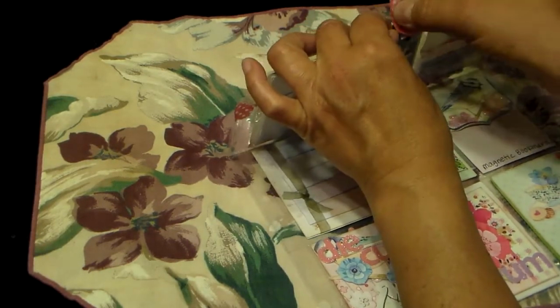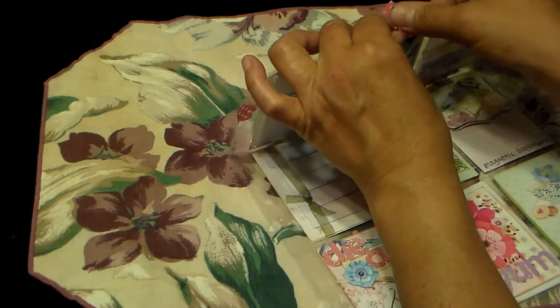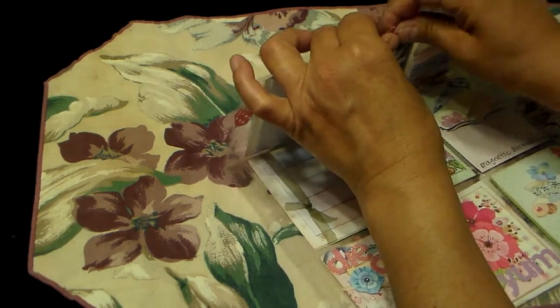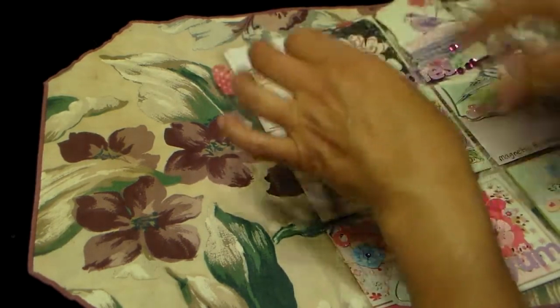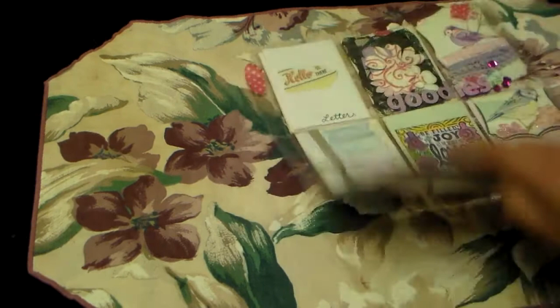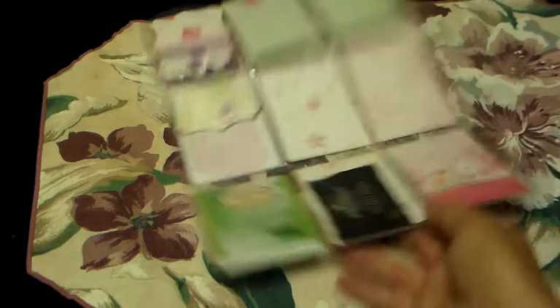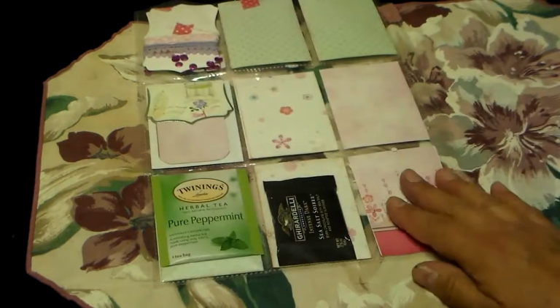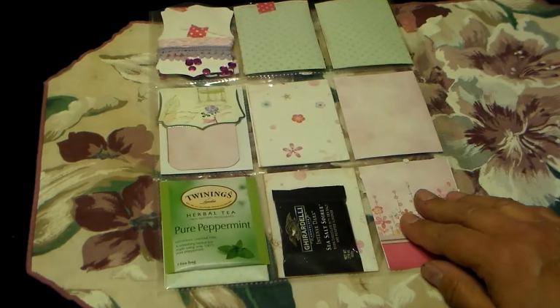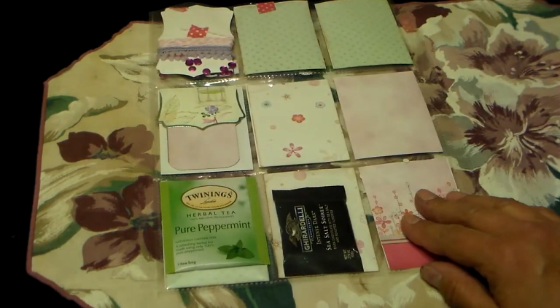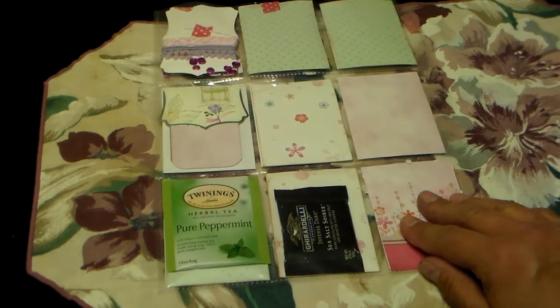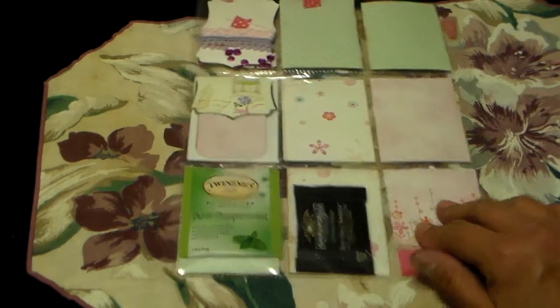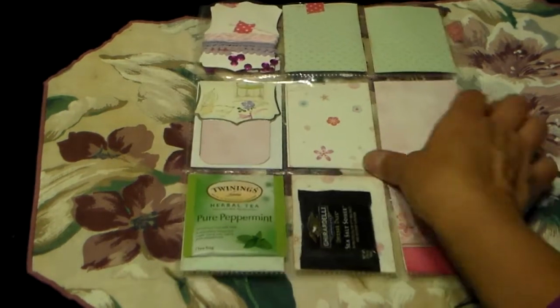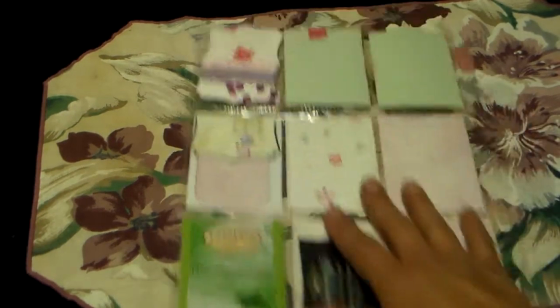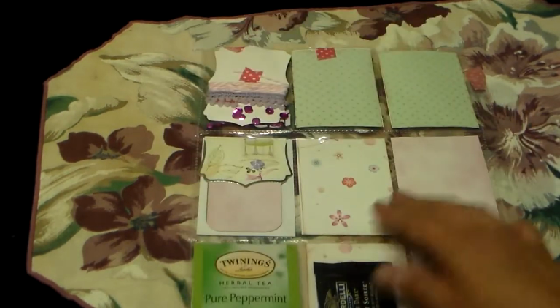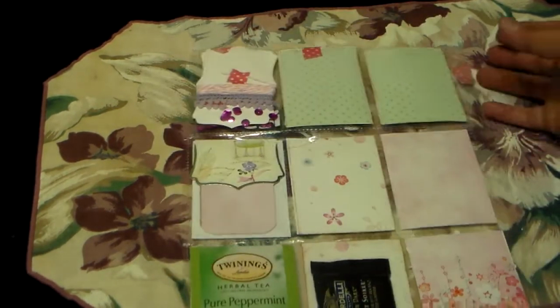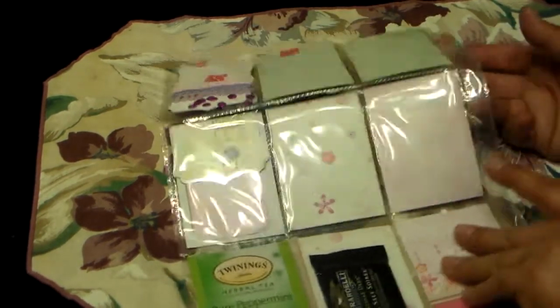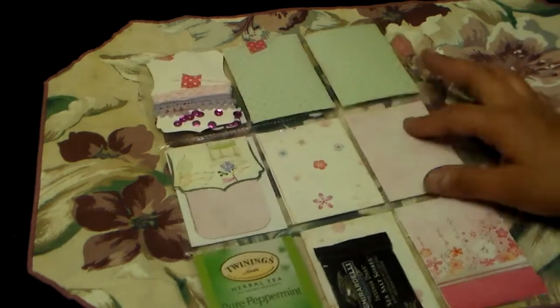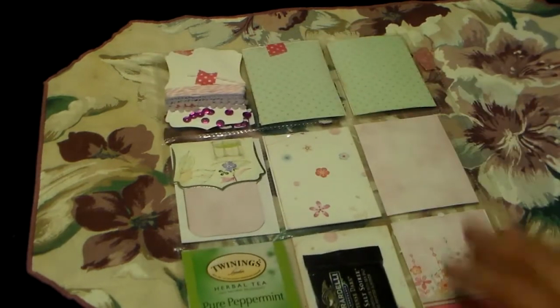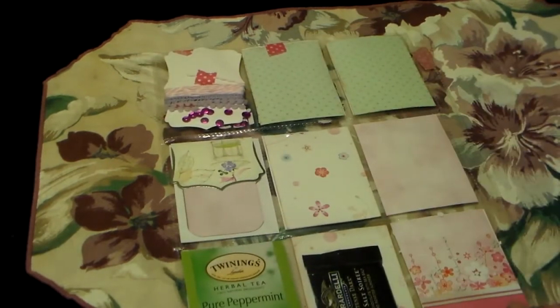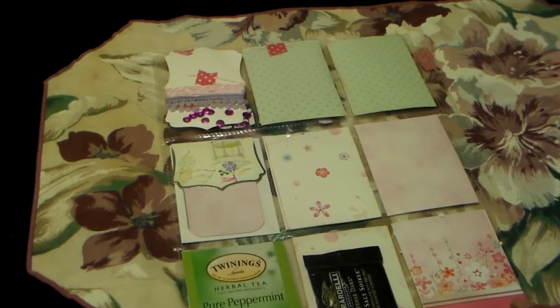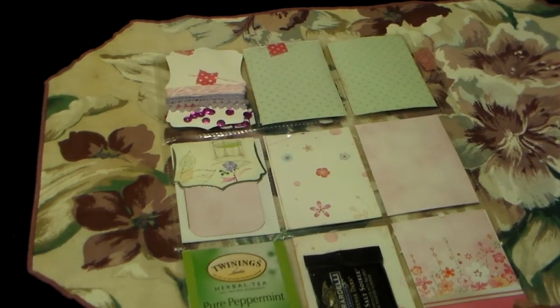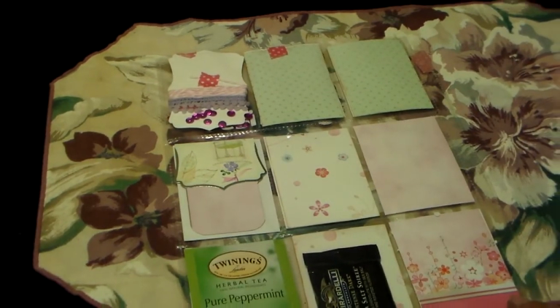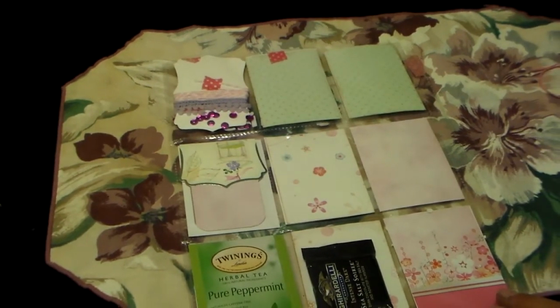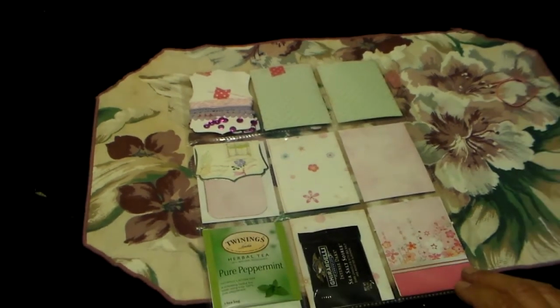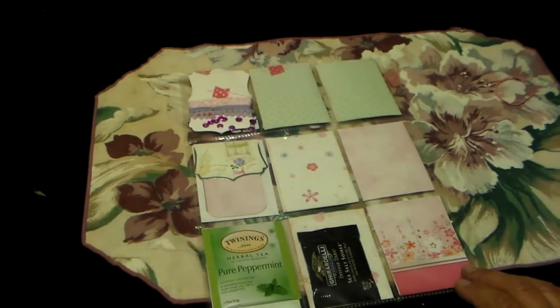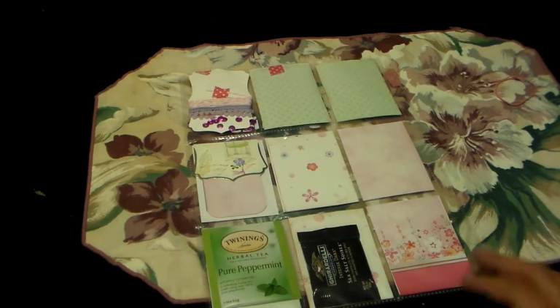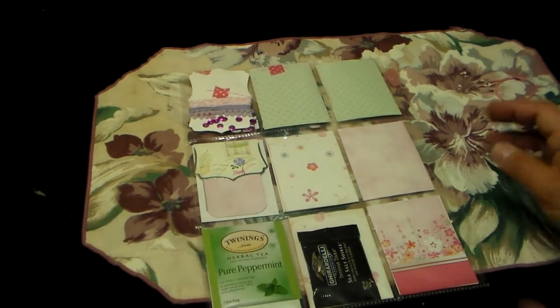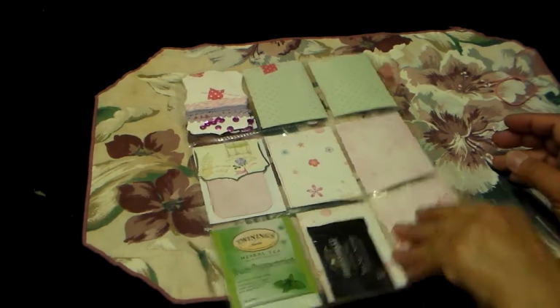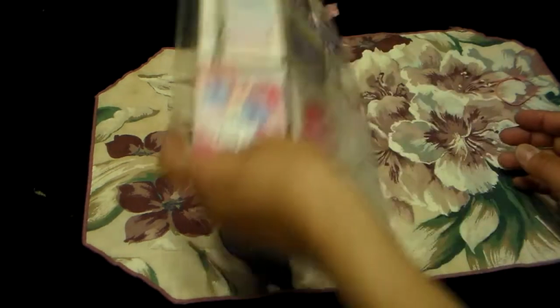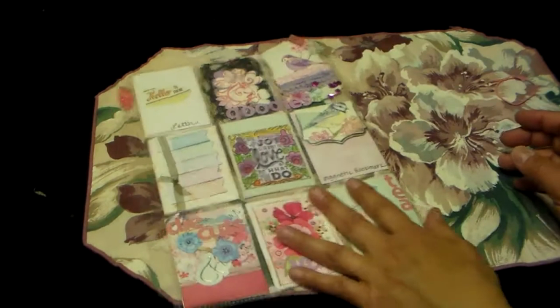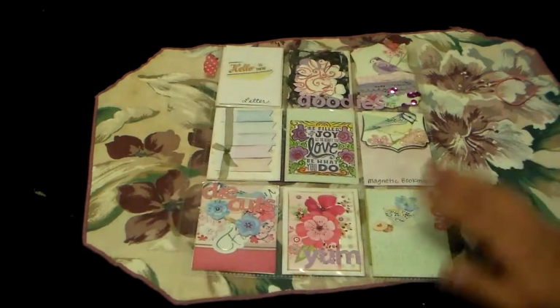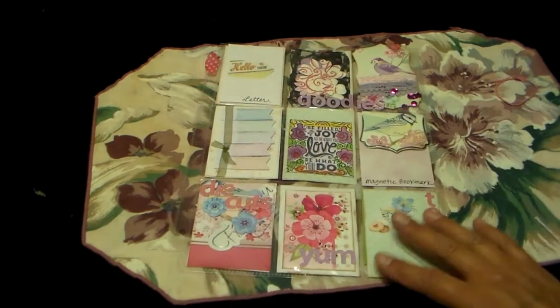So that's my first pocket letter. And this is the back side. The back side looks just as pretty as the front side. And I should have zoomed out instead of making you guys squint at seeing all that stuff.